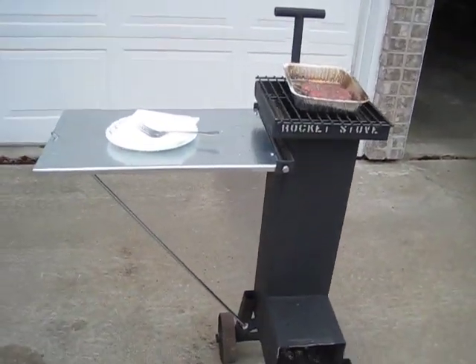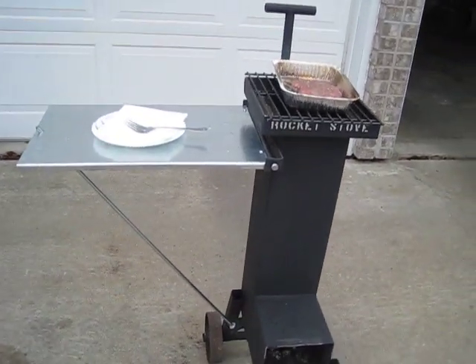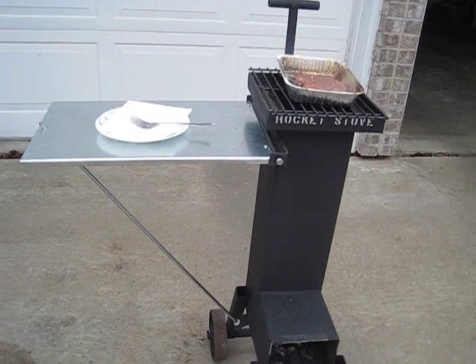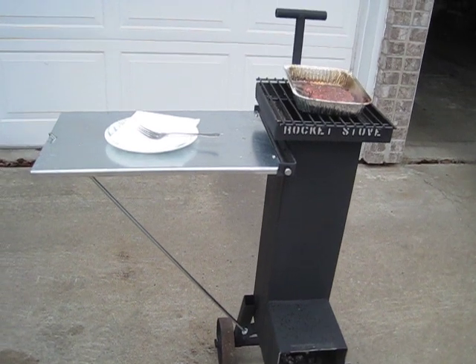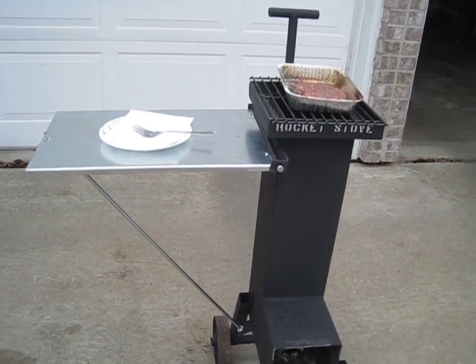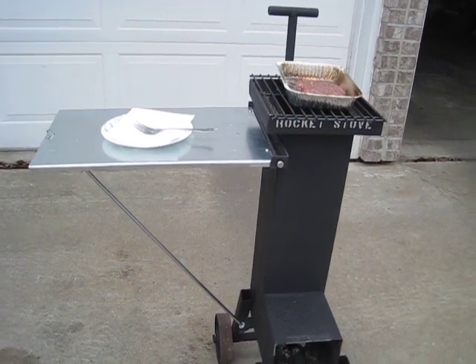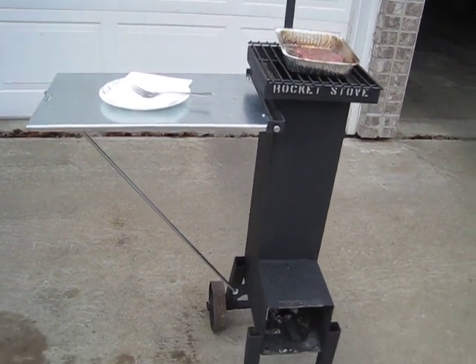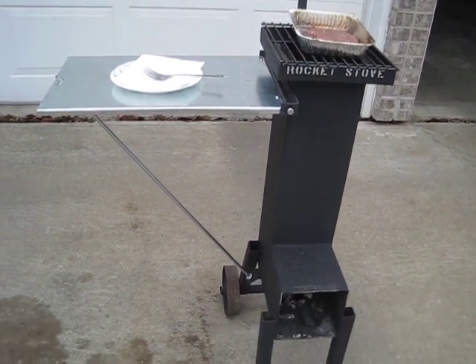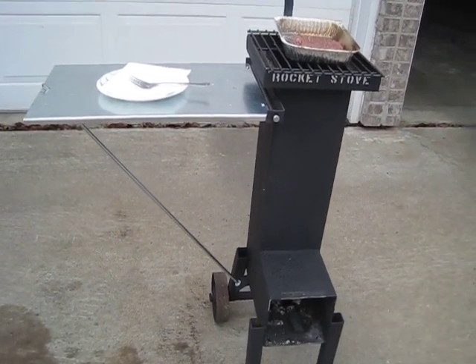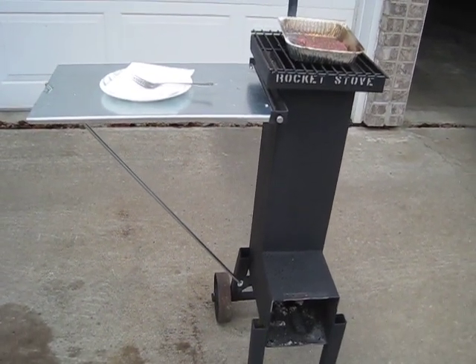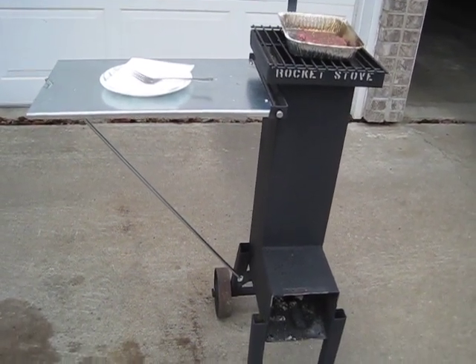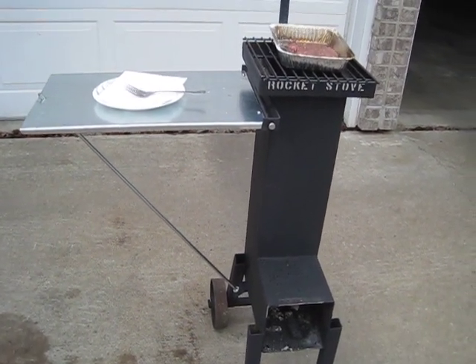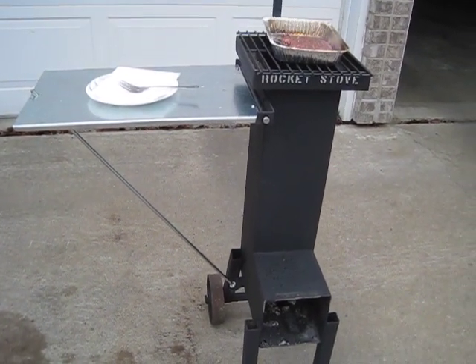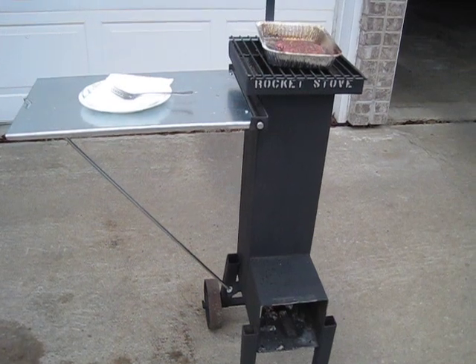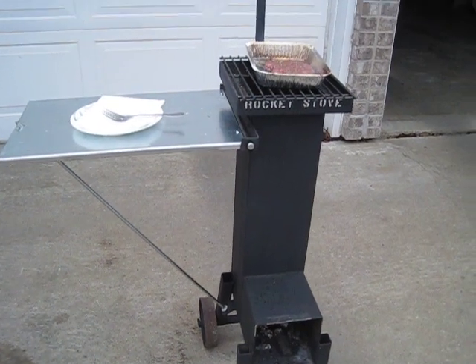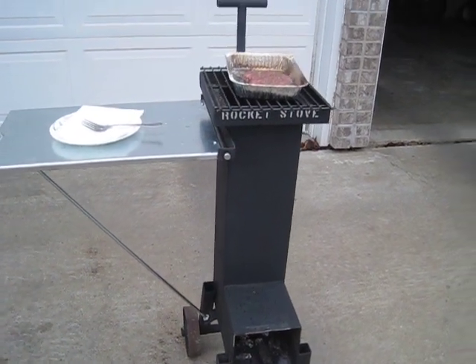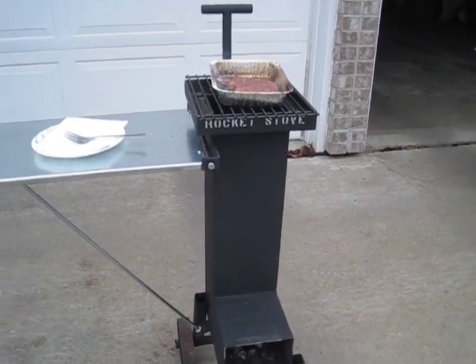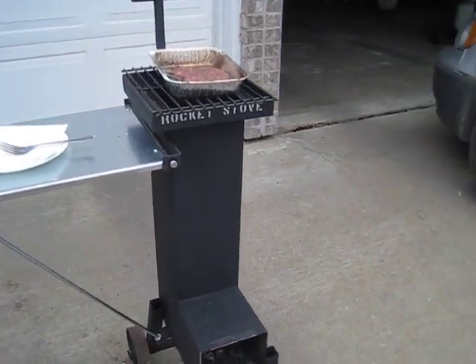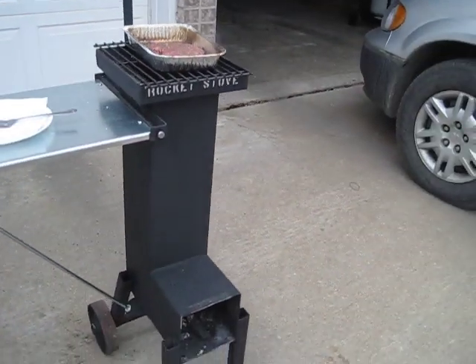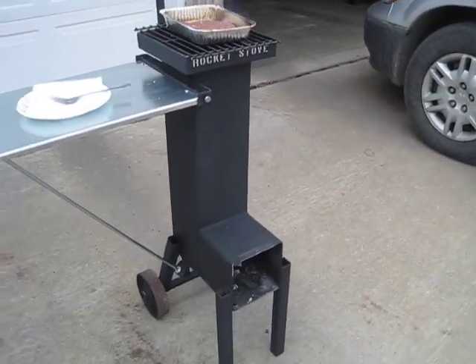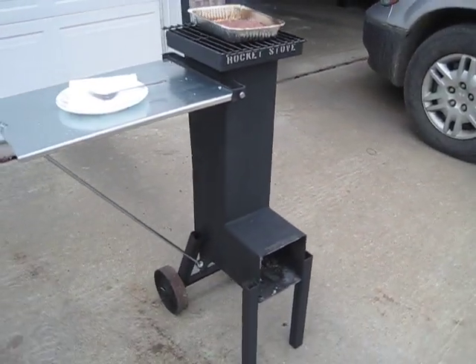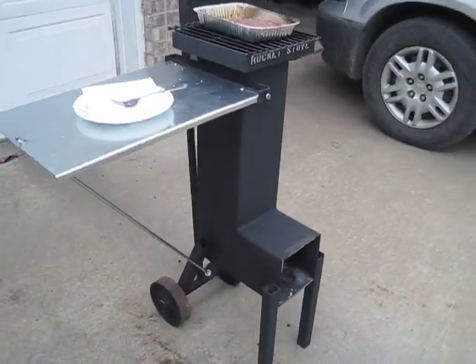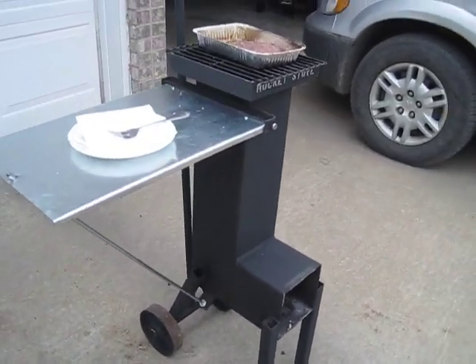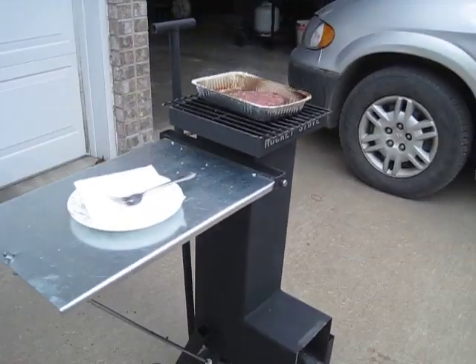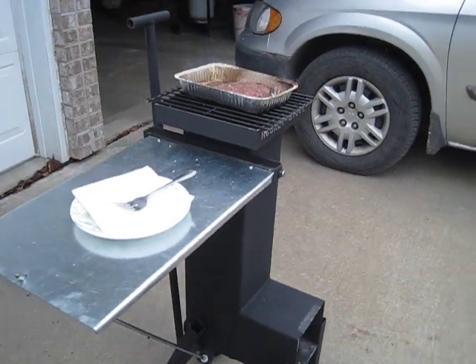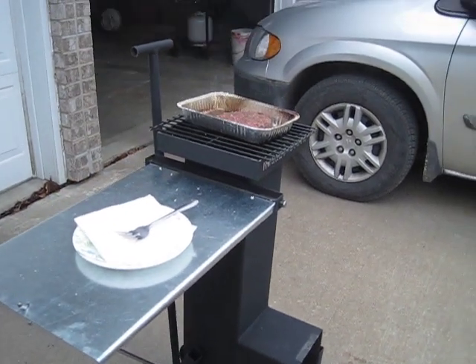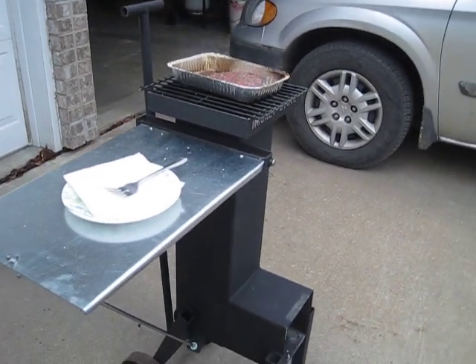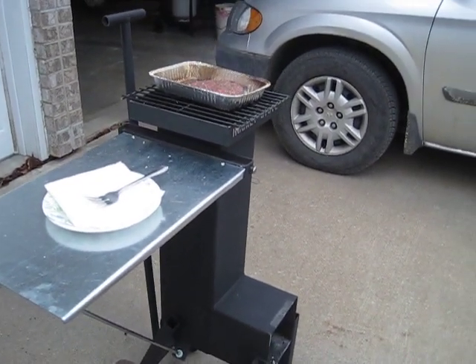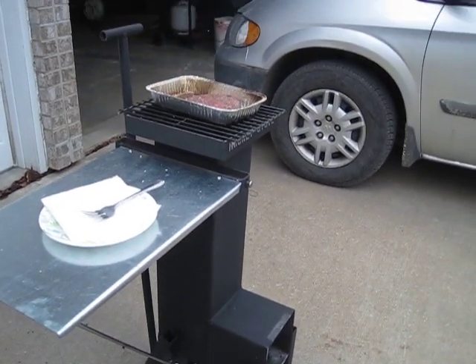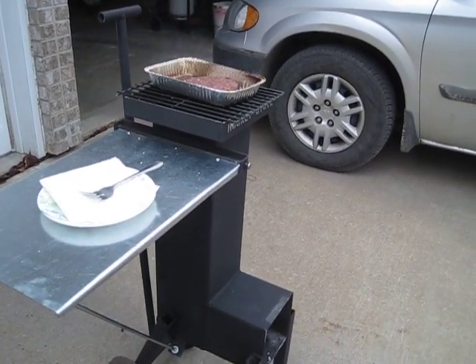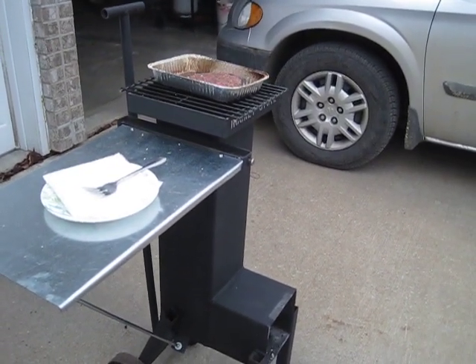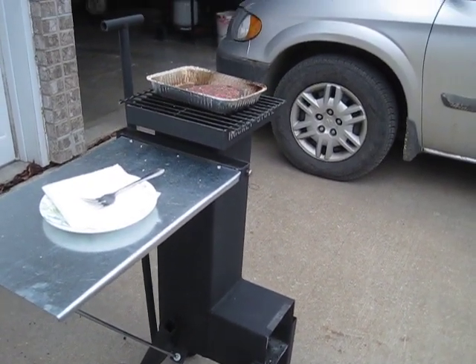Put a table on this one also that folds down. Maybe this will give somebody some ideas, but so far it seems like it's doing a good job of cooking.